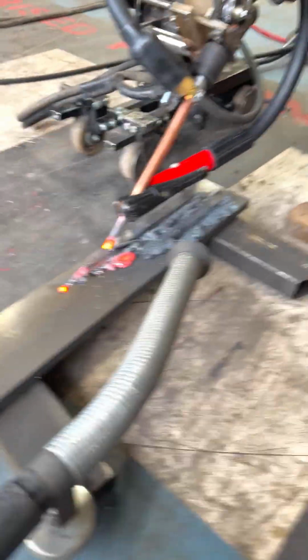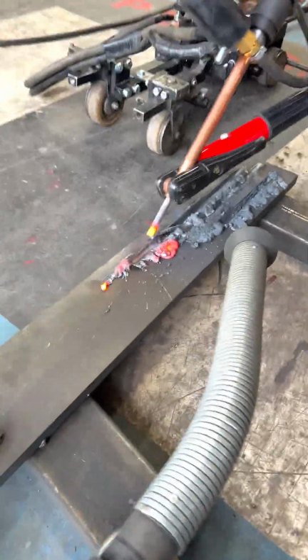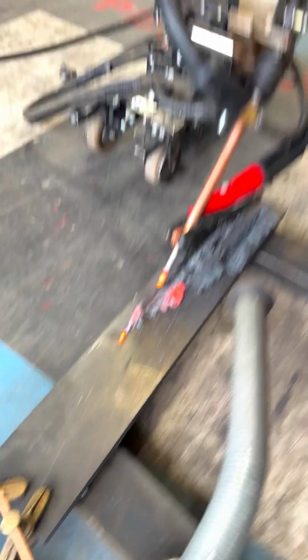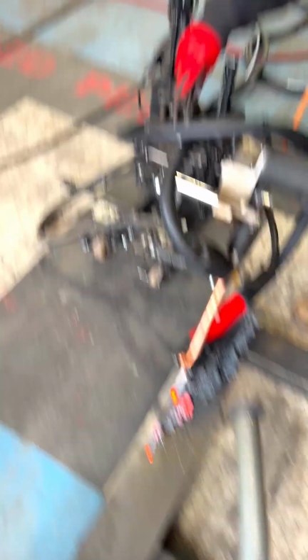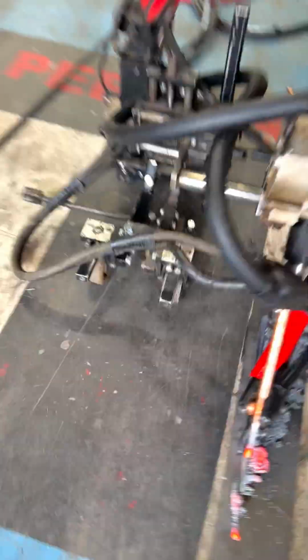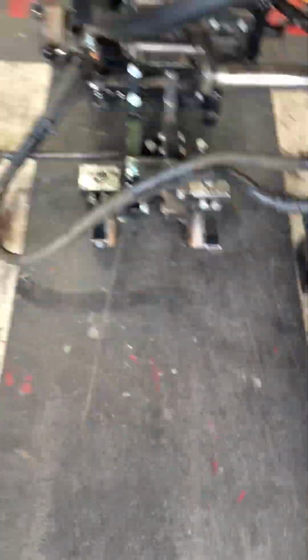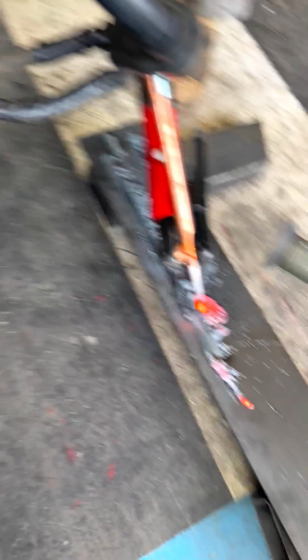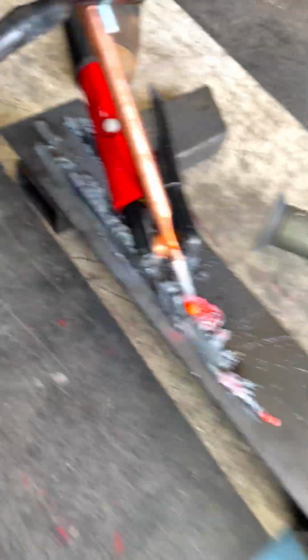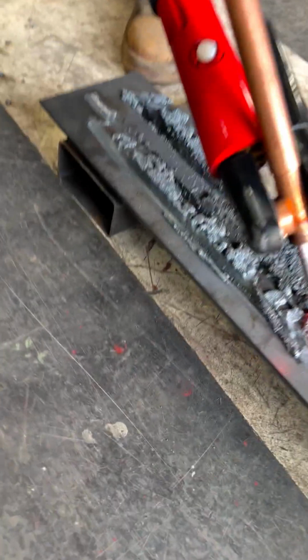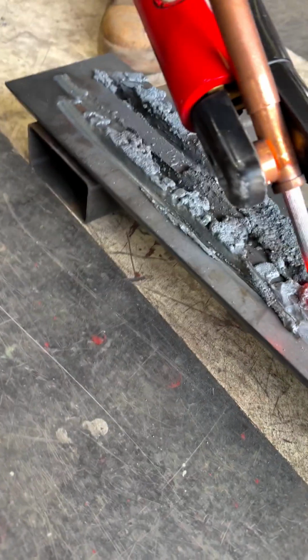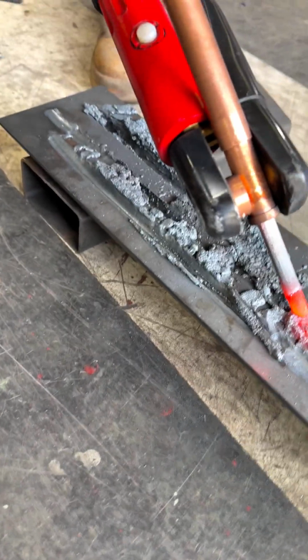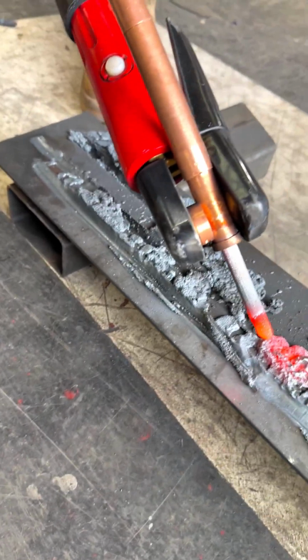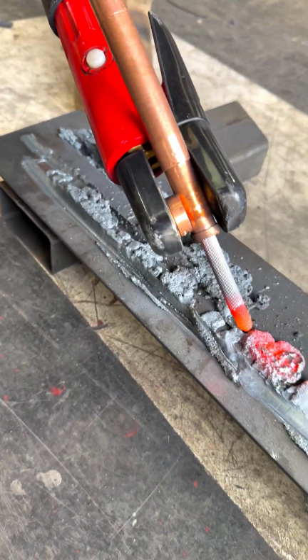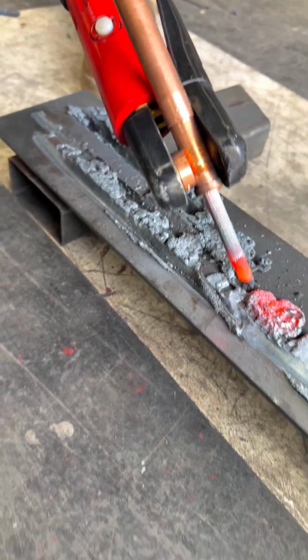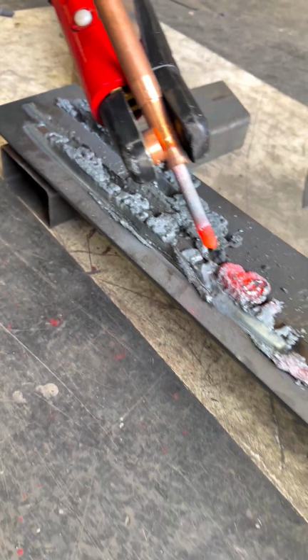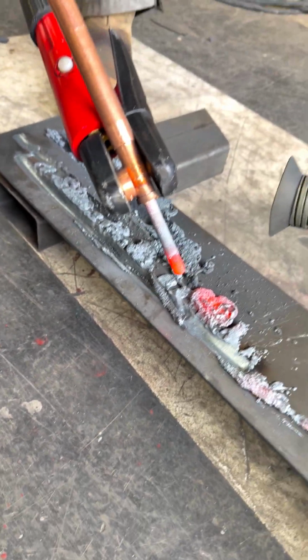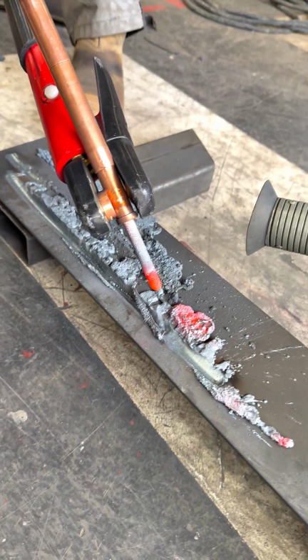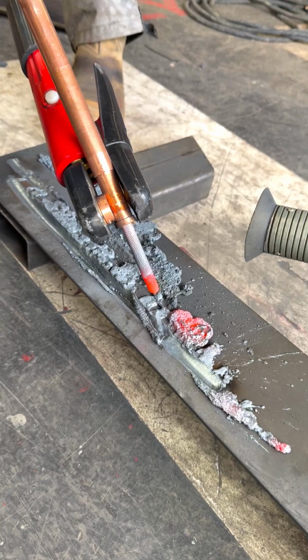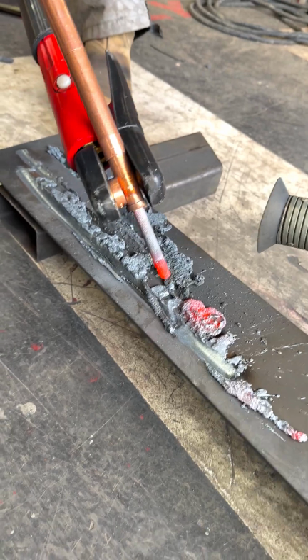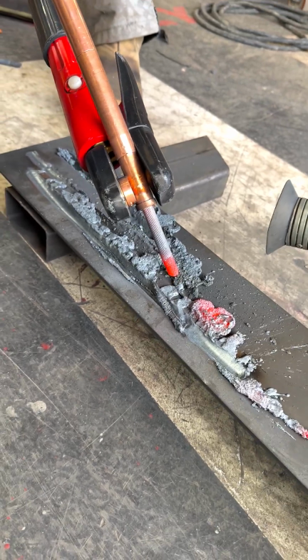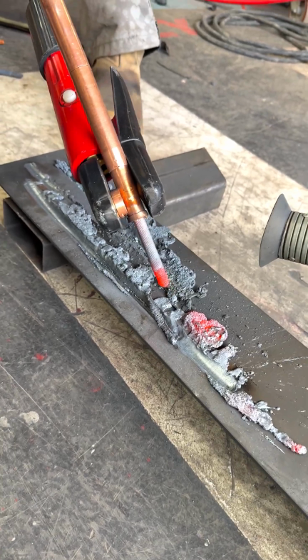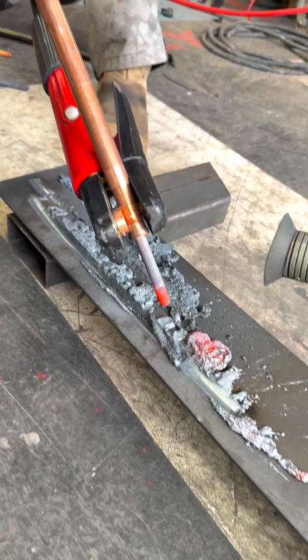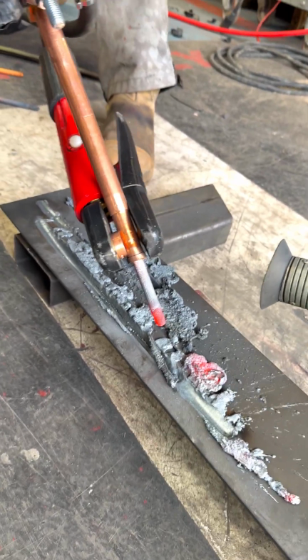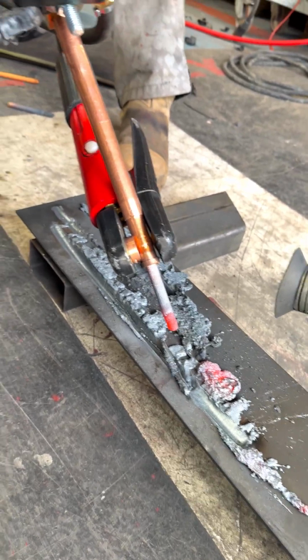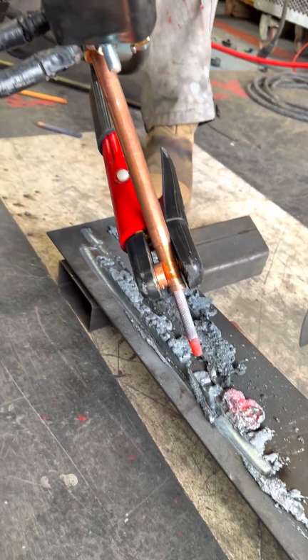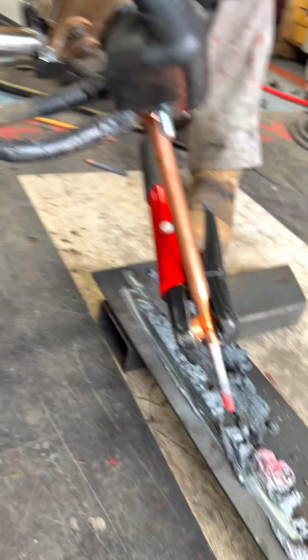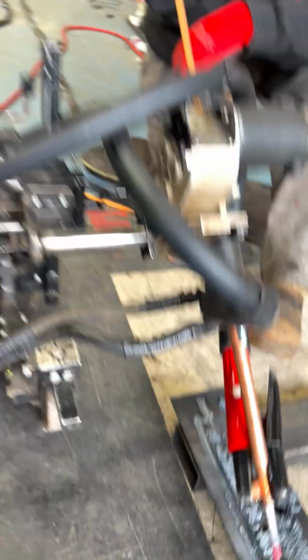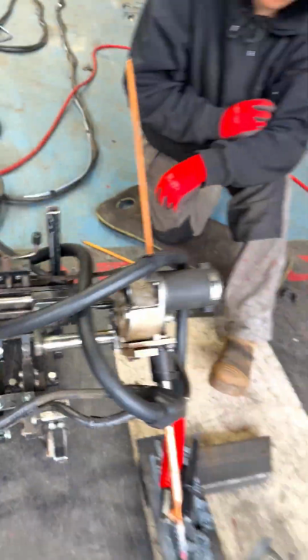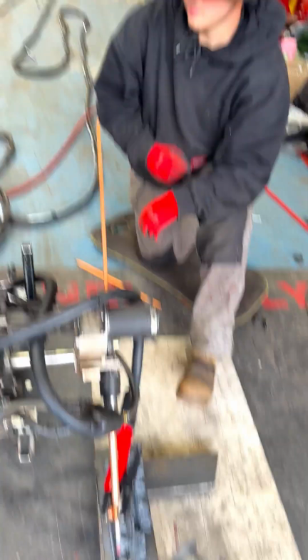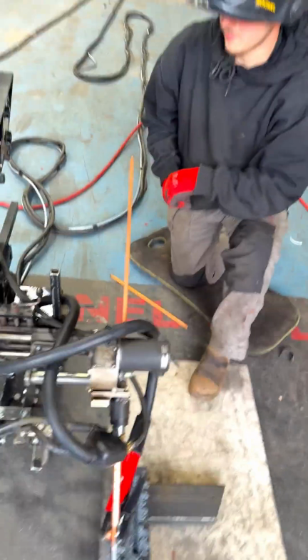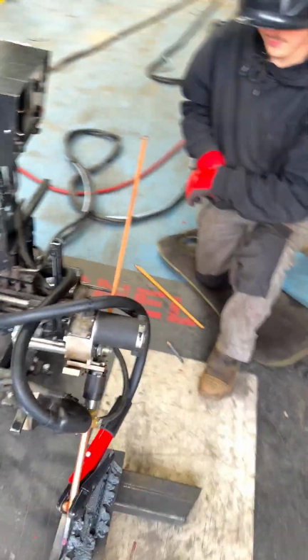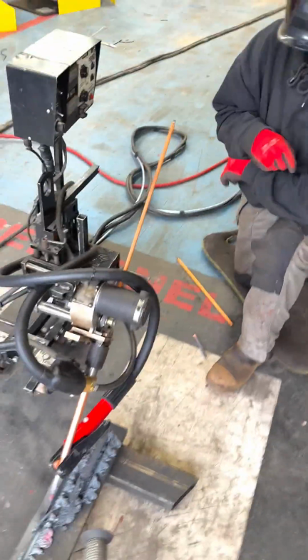So there you go, continuous arc air. Perfect for long straight runs, in stock here at Spectrum. I can't believe it works.